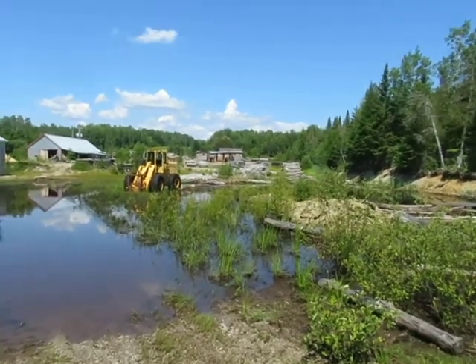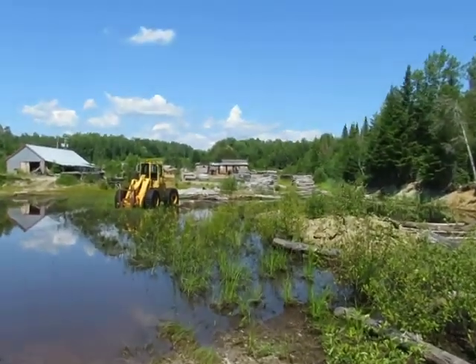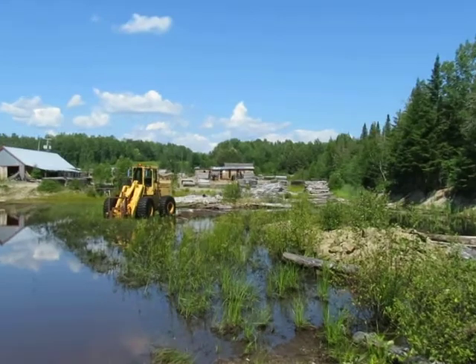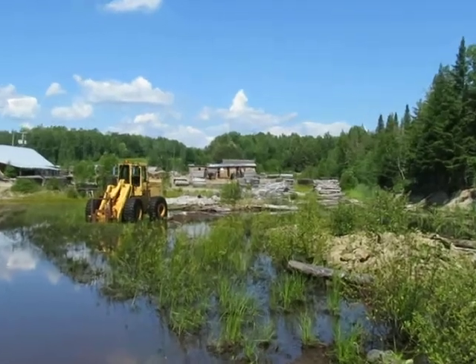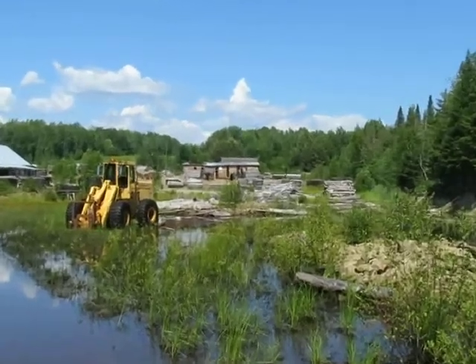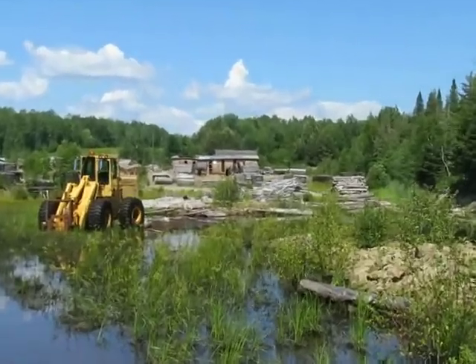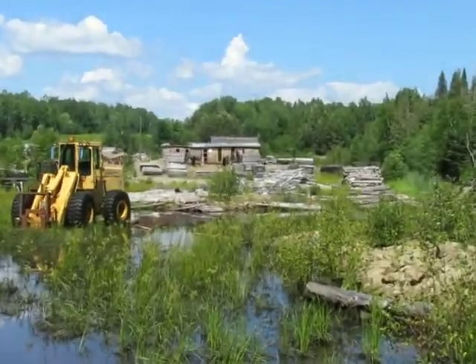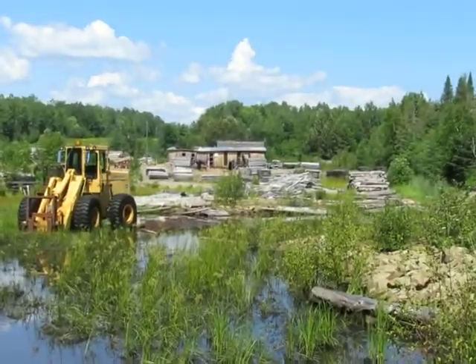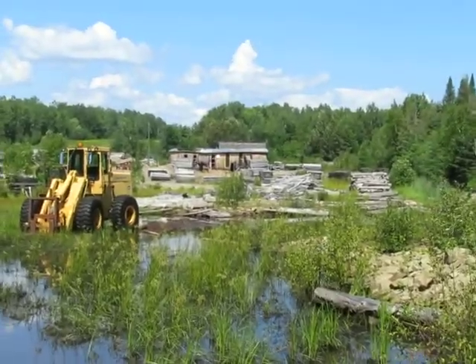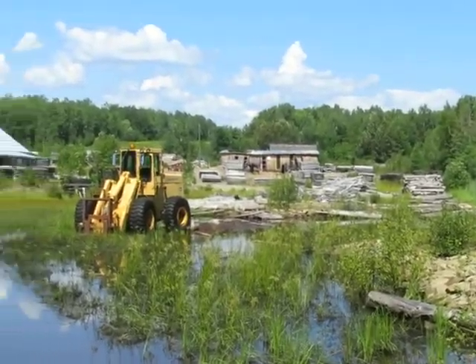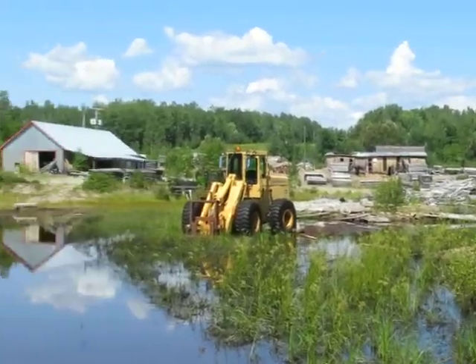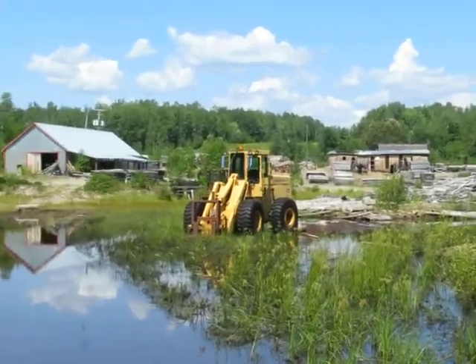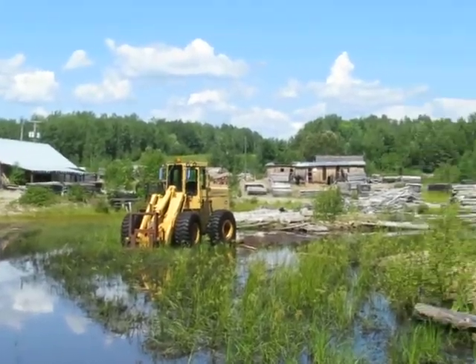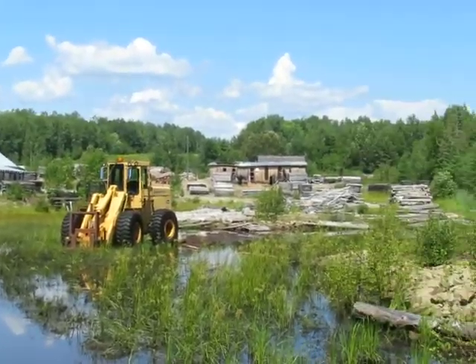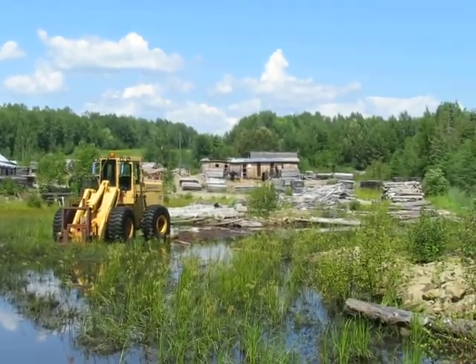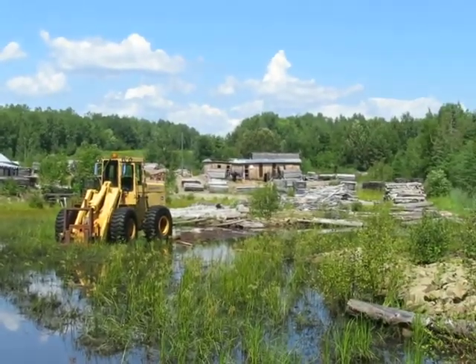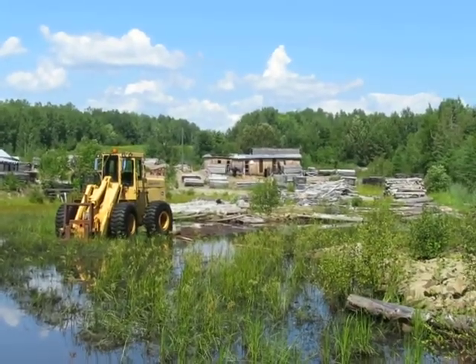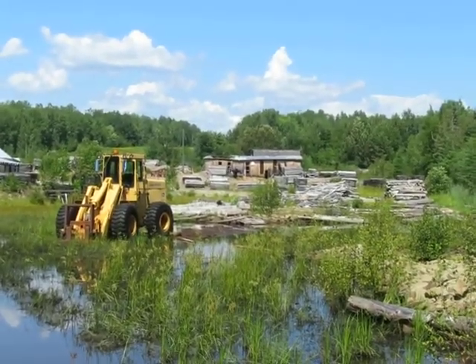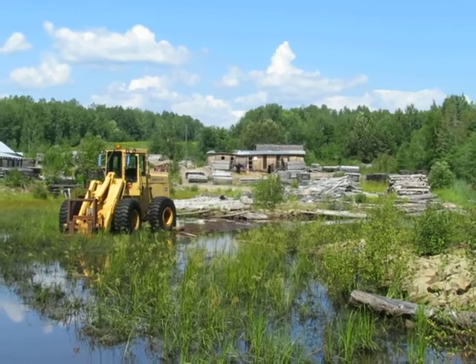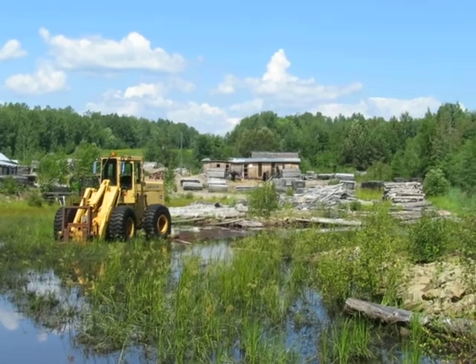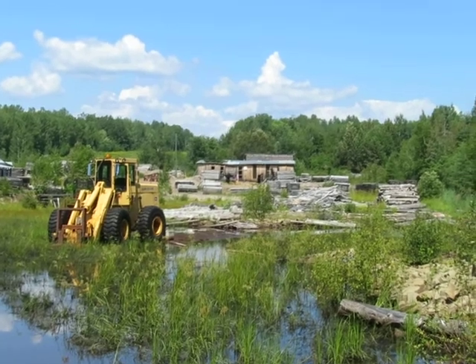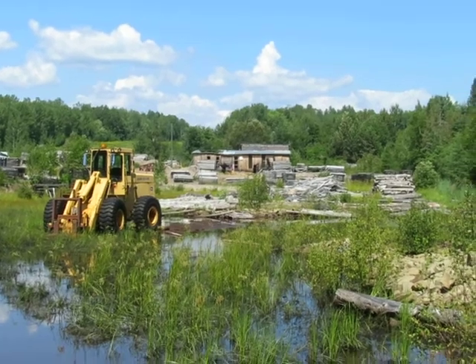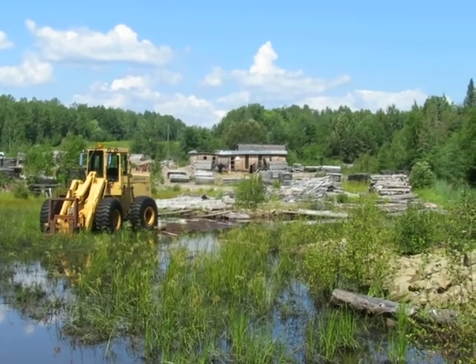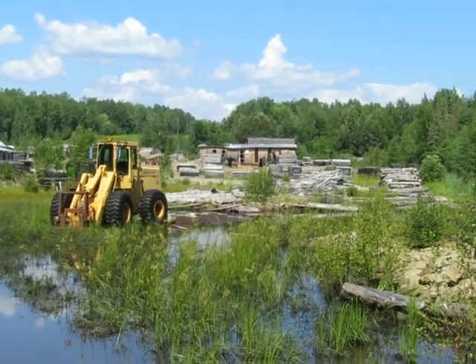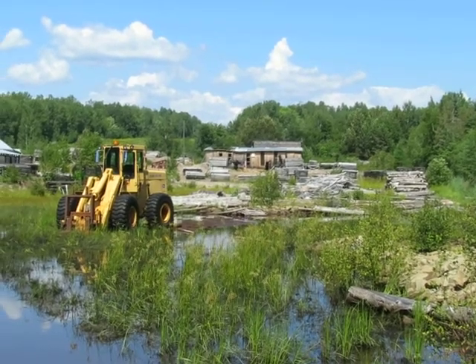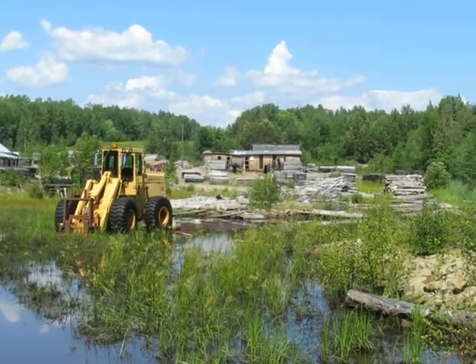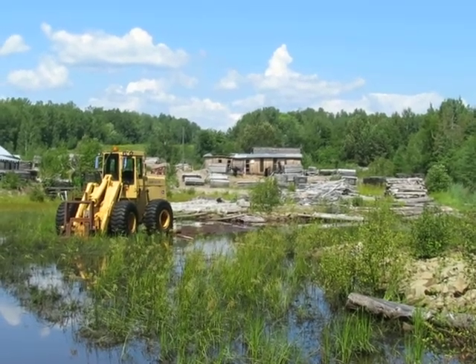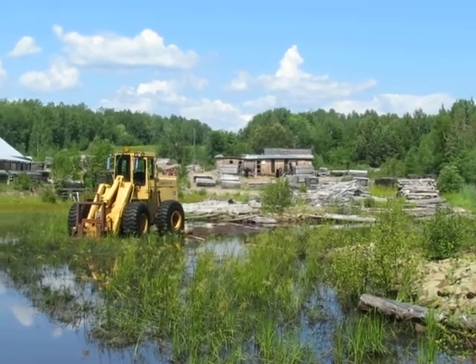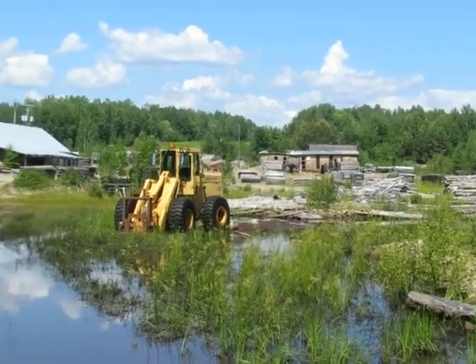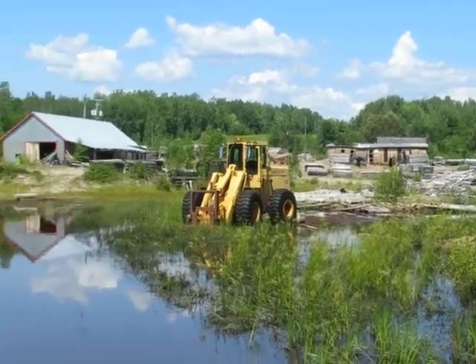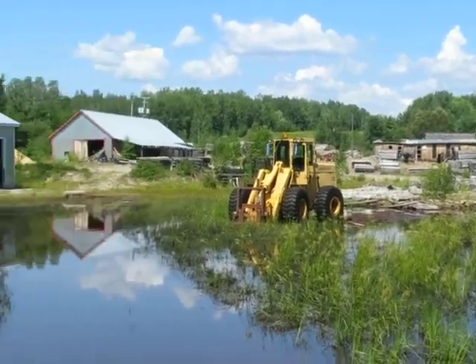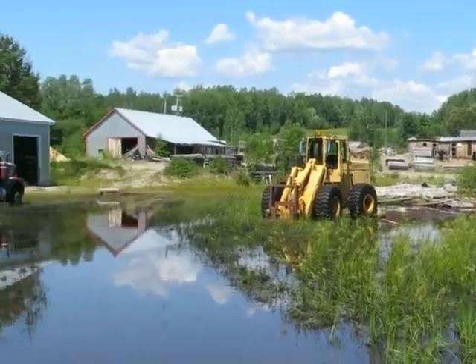And the roof all caved in. They never let the roof all cave in. And behind it was a shingle mill. So I had the shingle mill, the saw mill, and the planer mill.